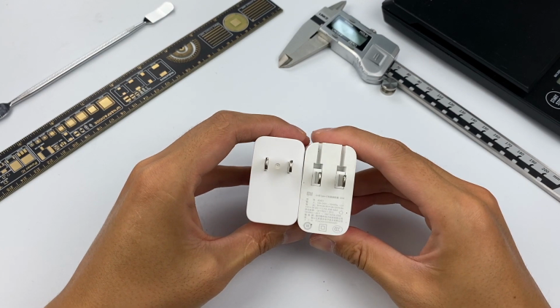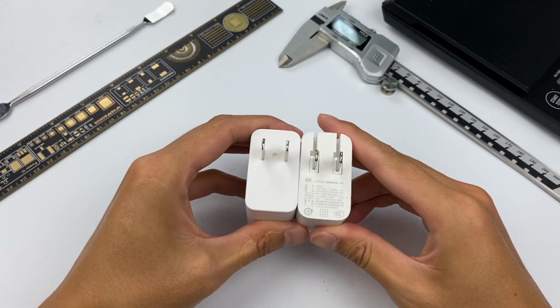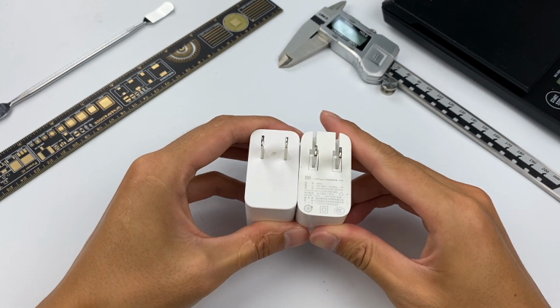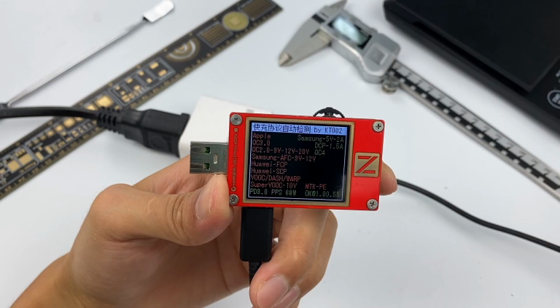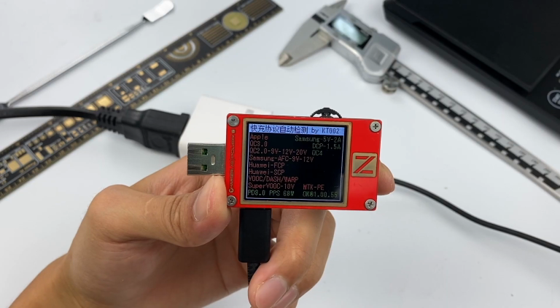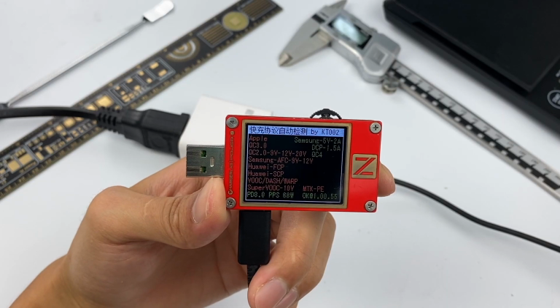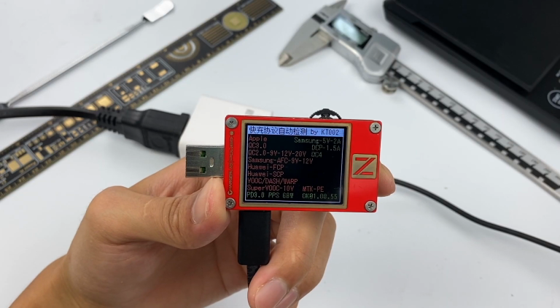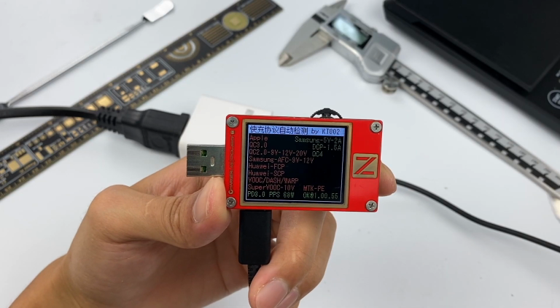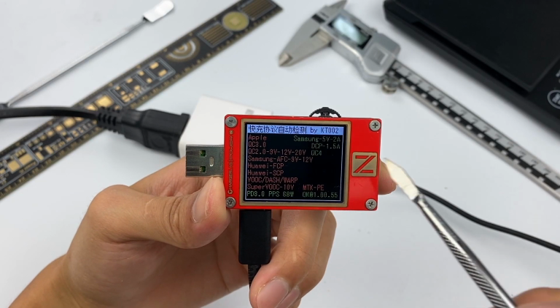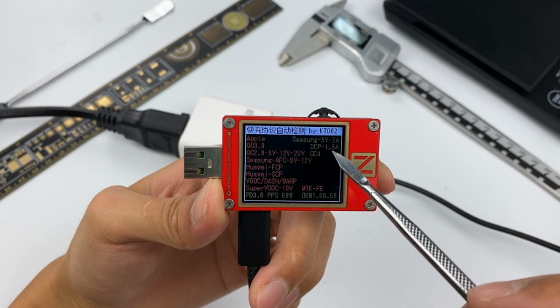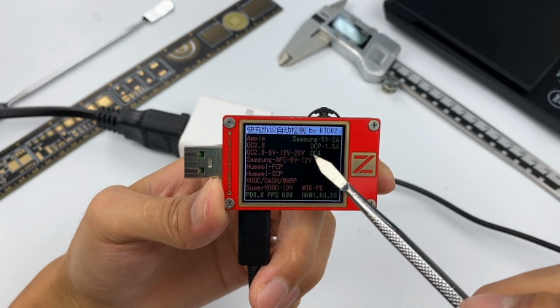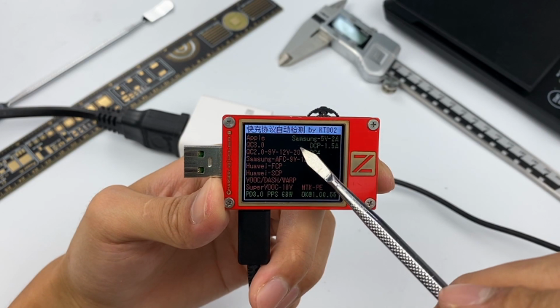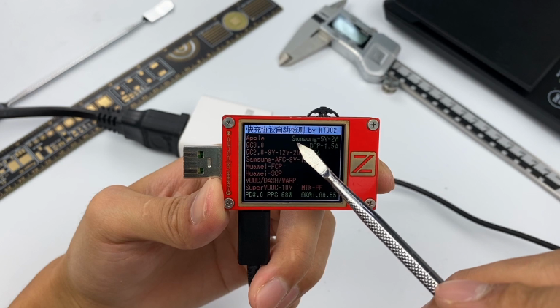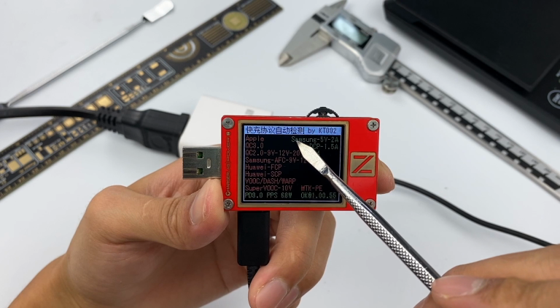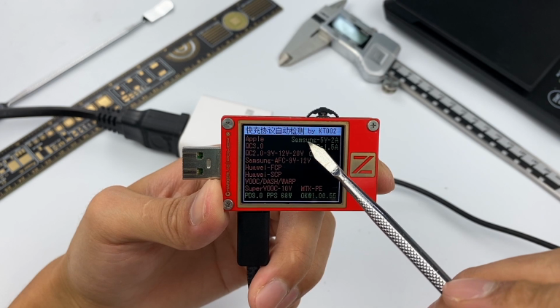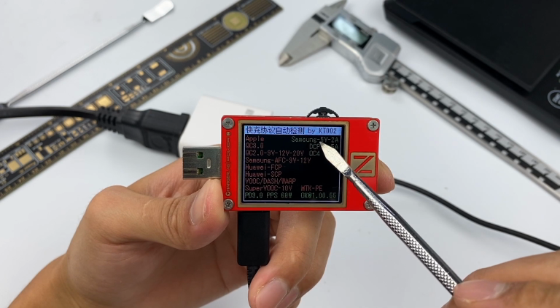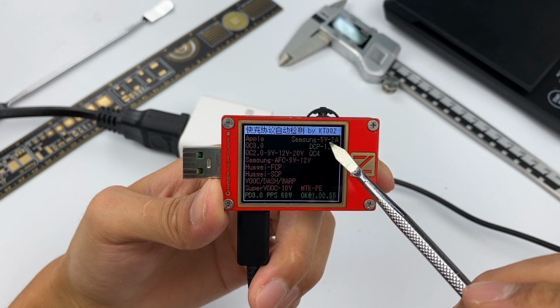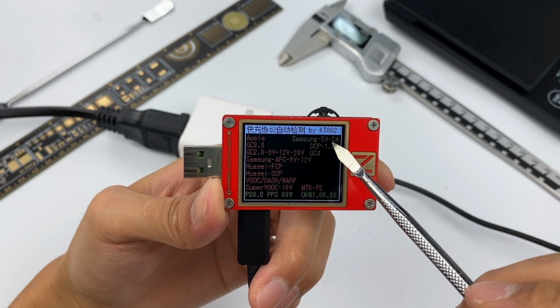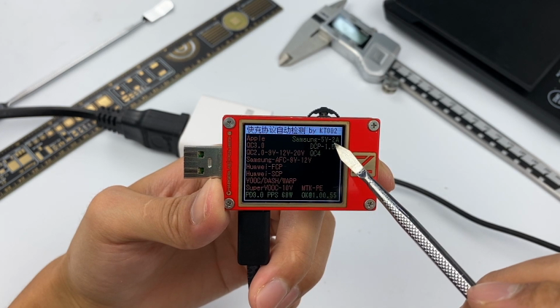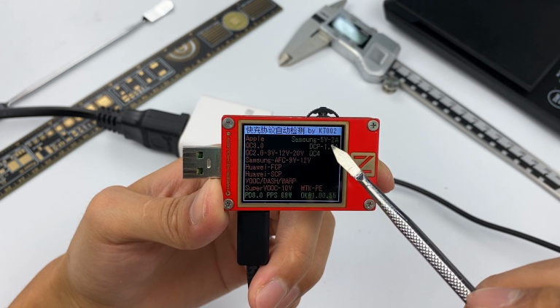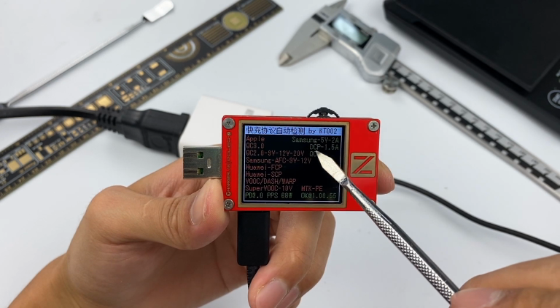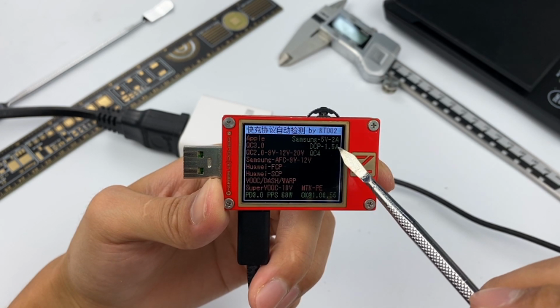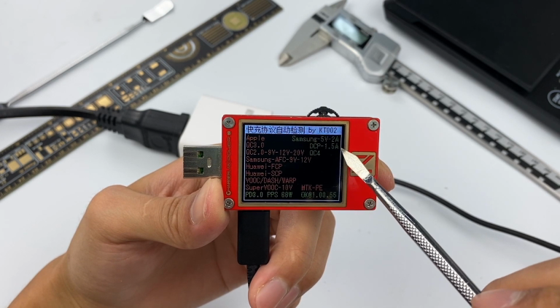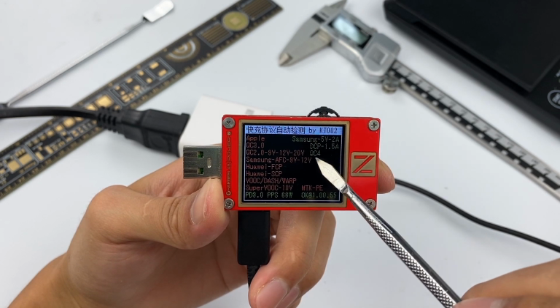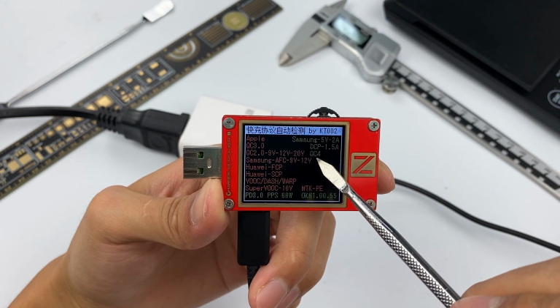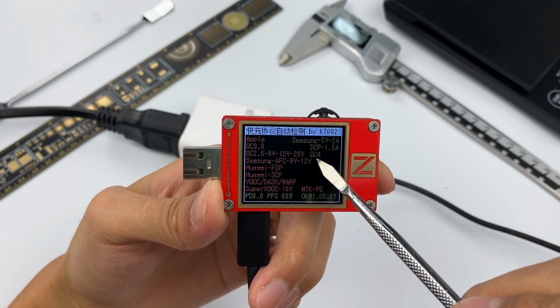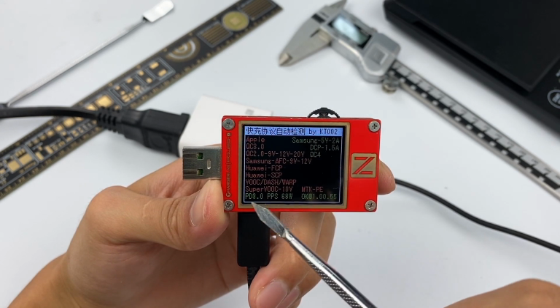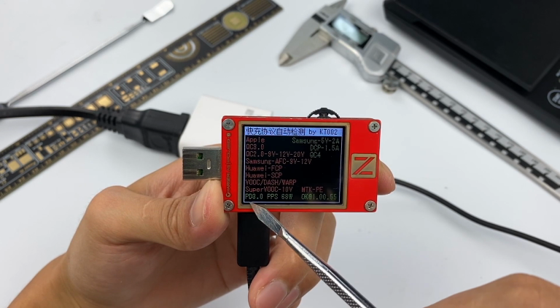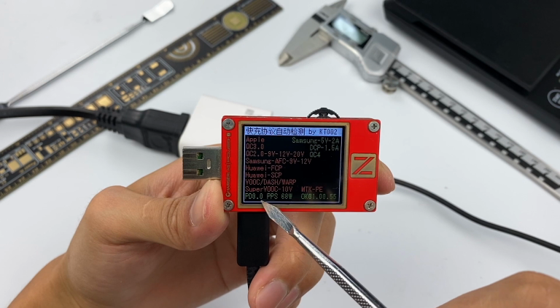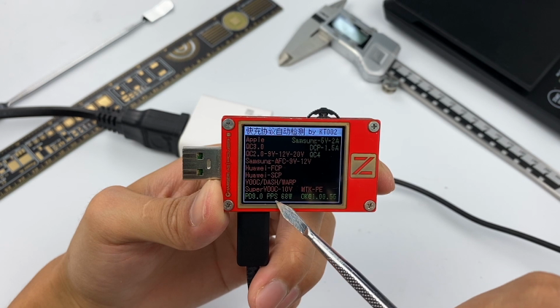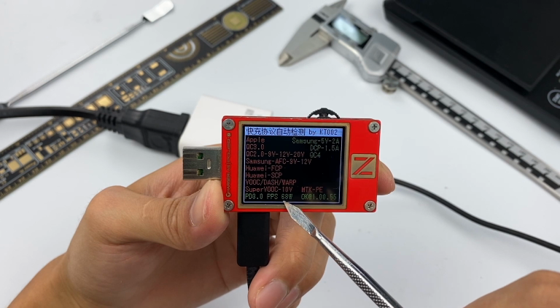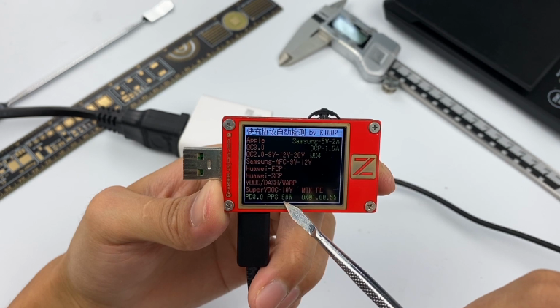Using the ChargerLAB PowerZ KT002 to test the protocol, it supports Samsung 5V/2A DCP protocol, as well as QC4, PD3, PPS, and other fast charging protocols.